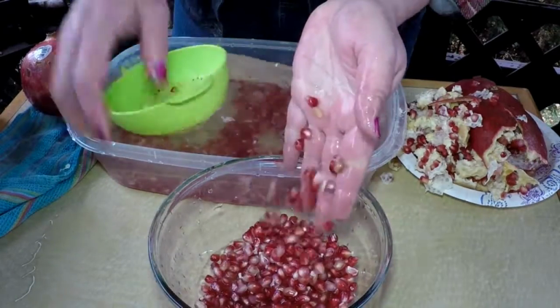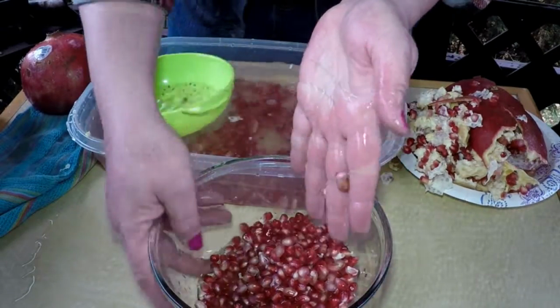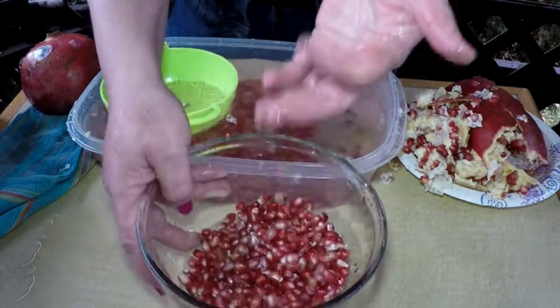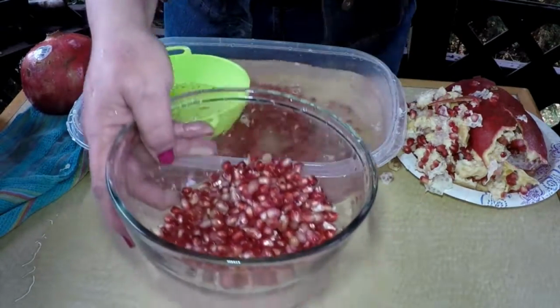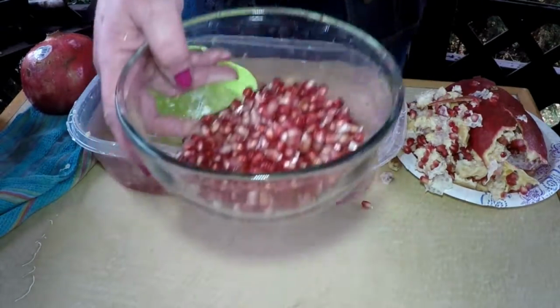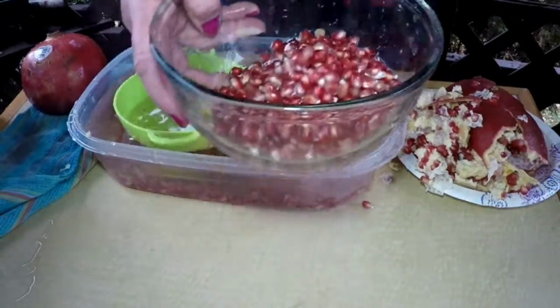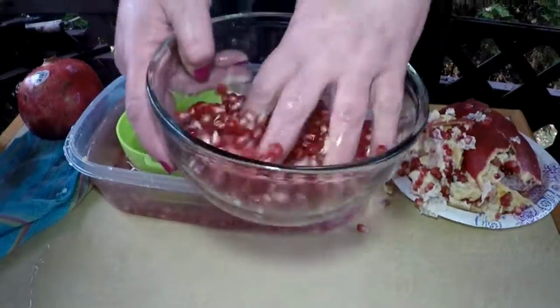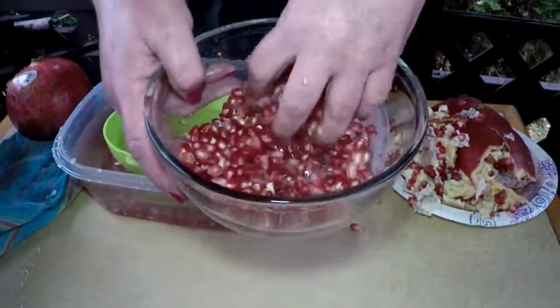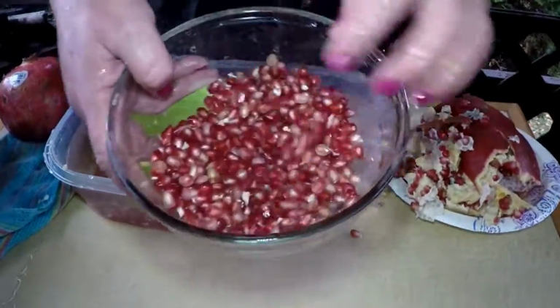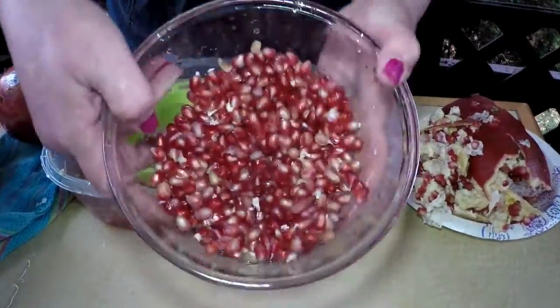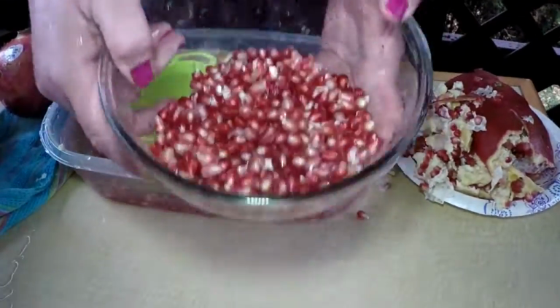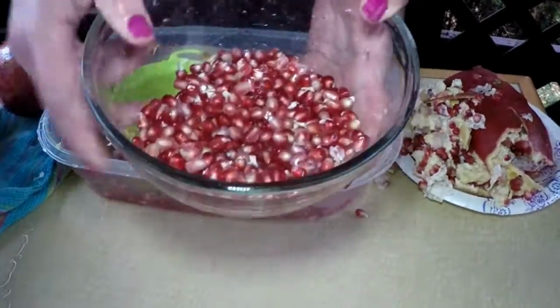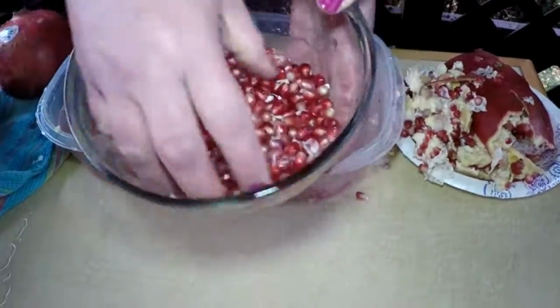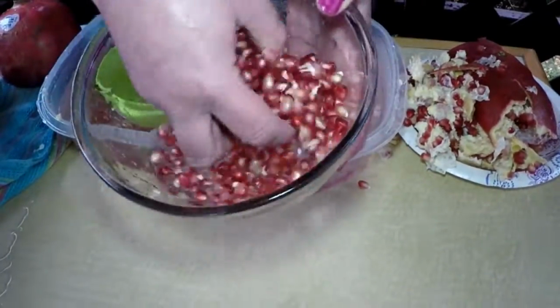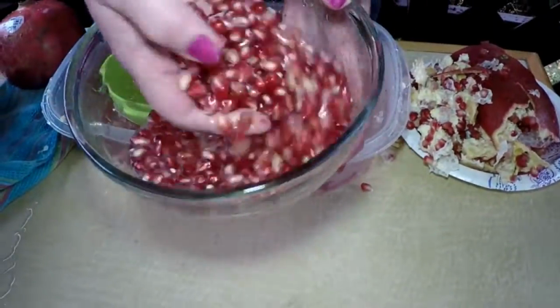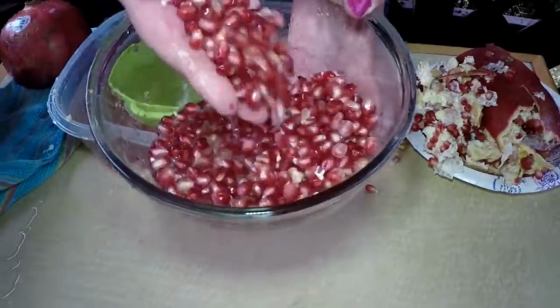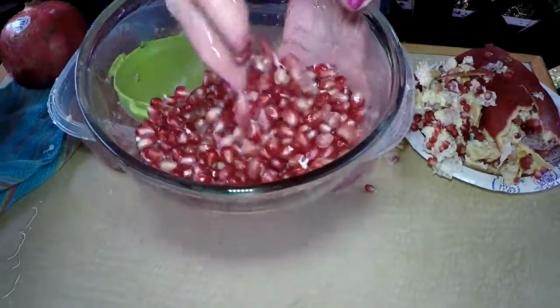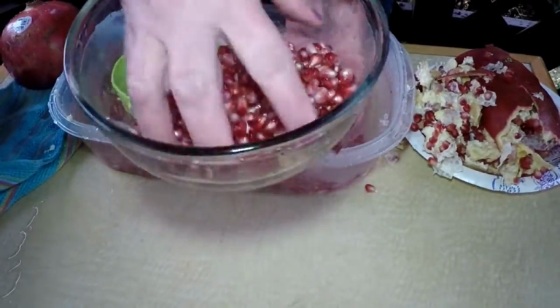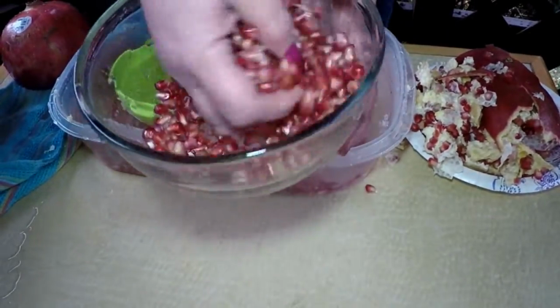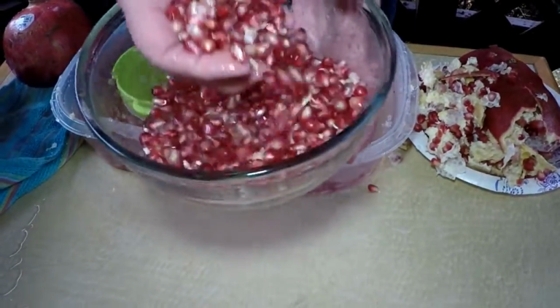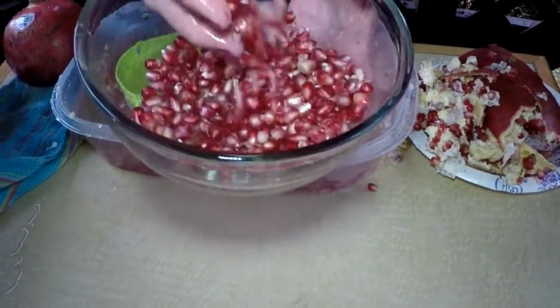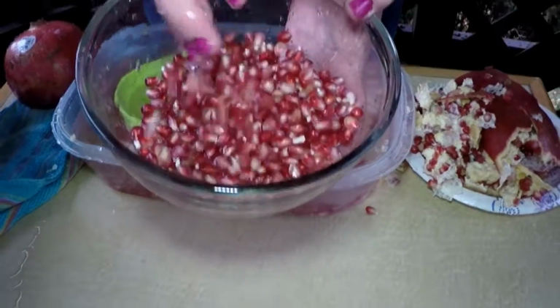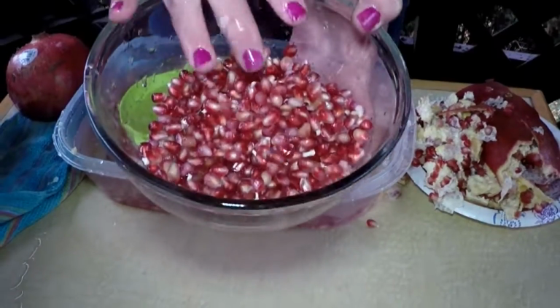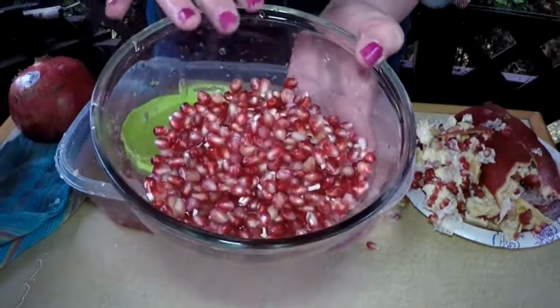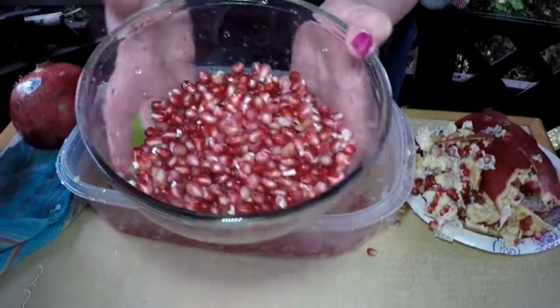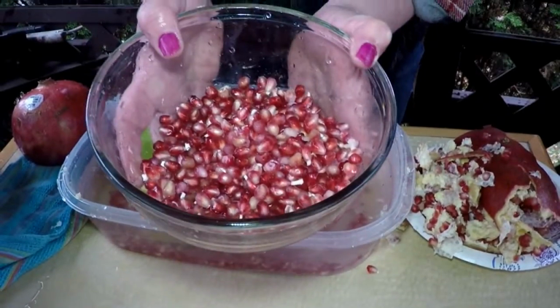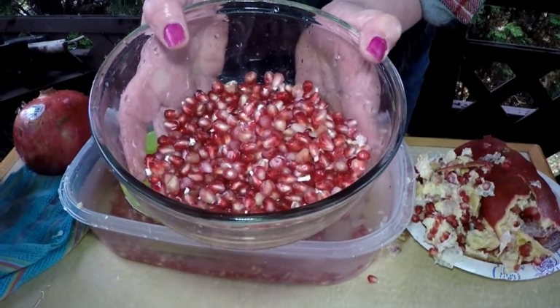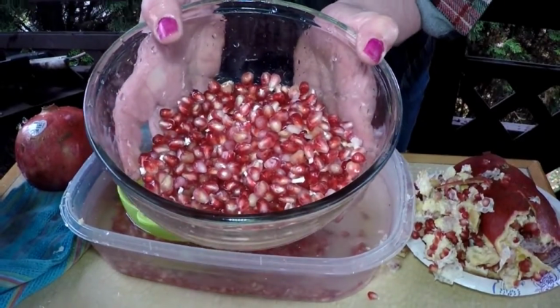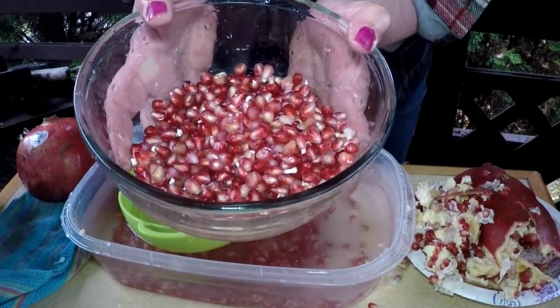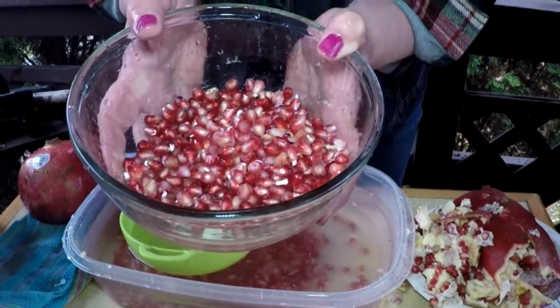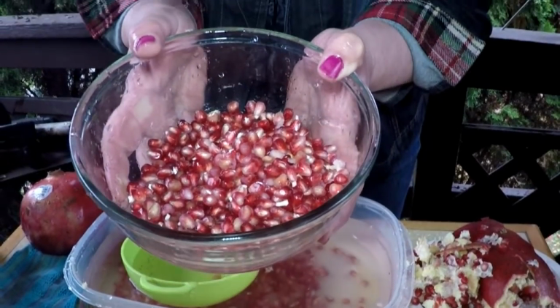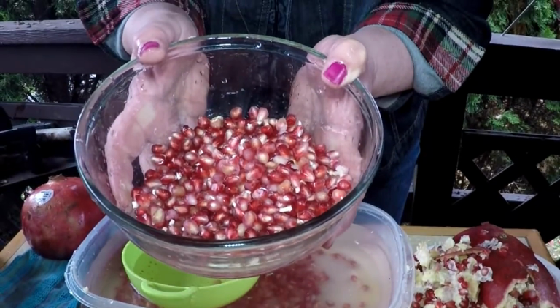You can see this is a nice bowl to snack on — very healthy. If you ate some of these every day, it would be a good thing for you. Enjoy the pomegranates this season.